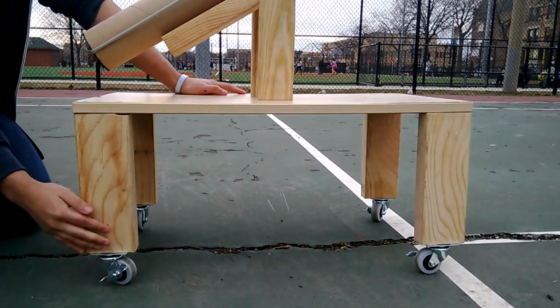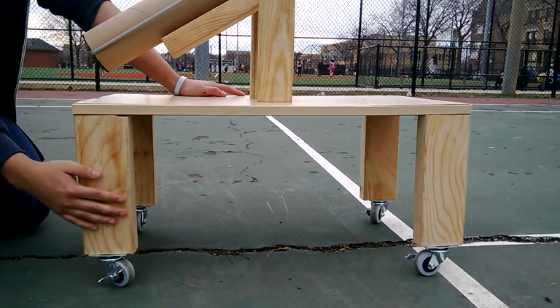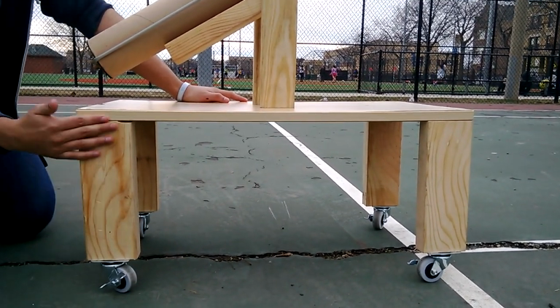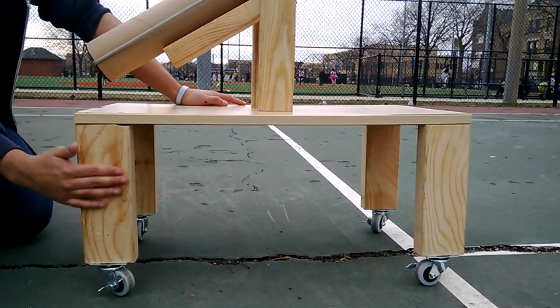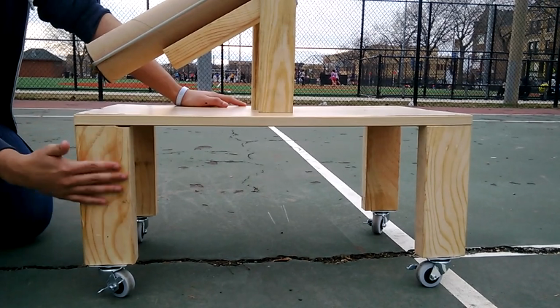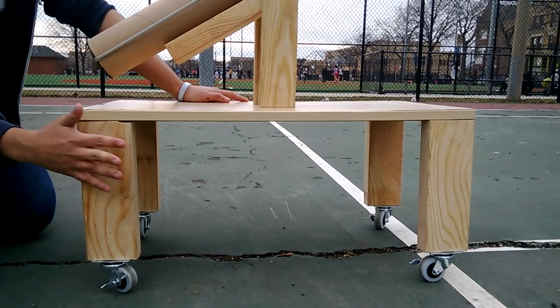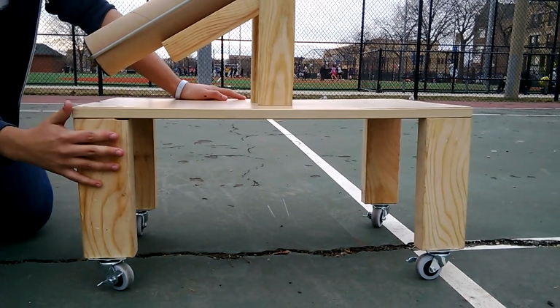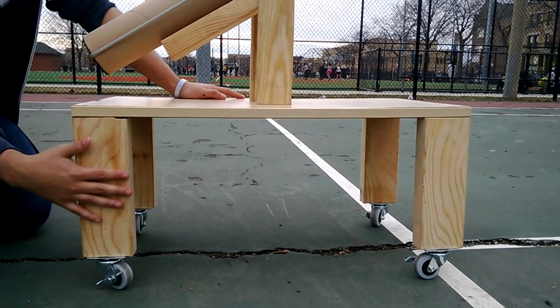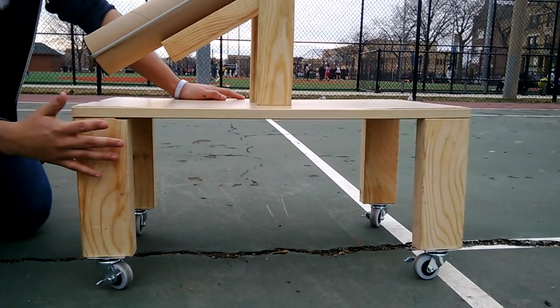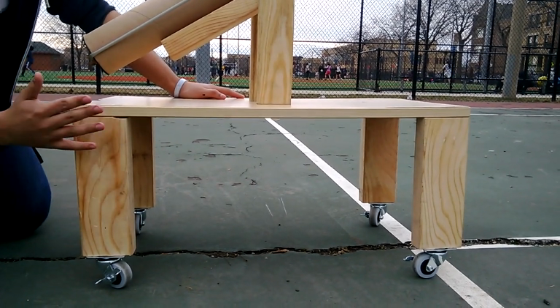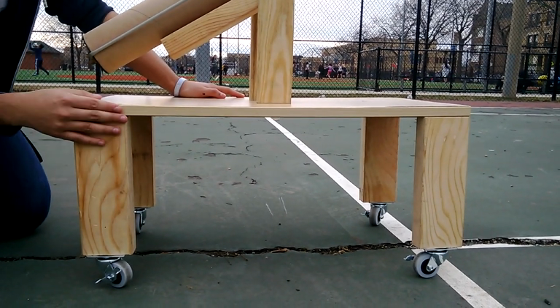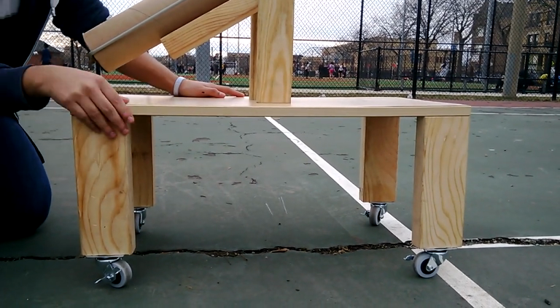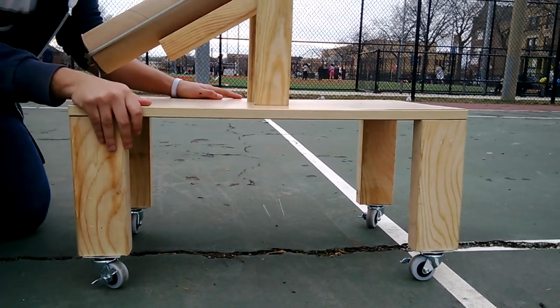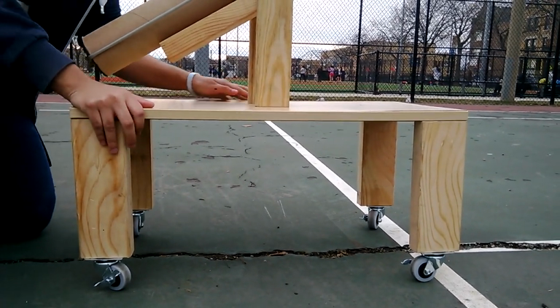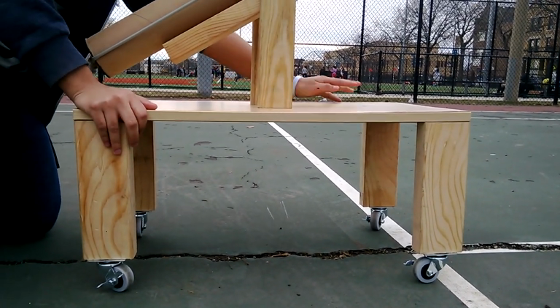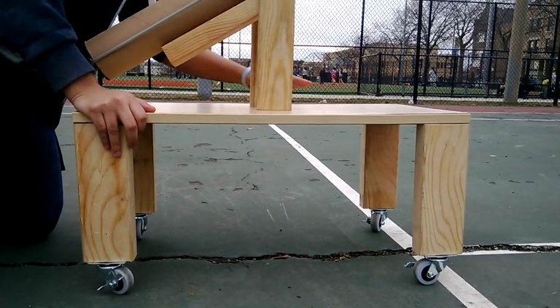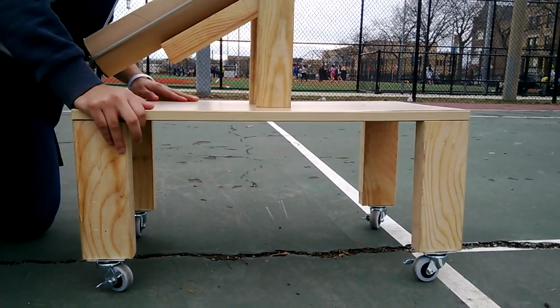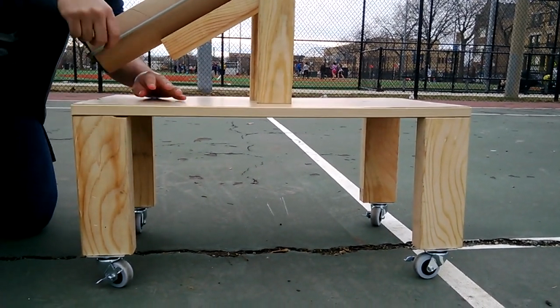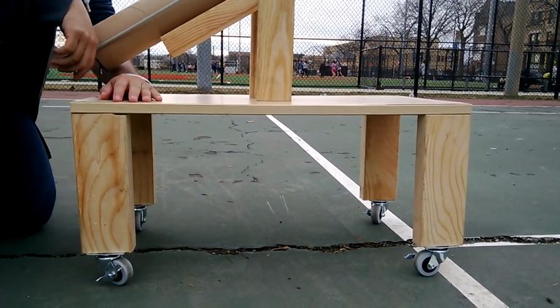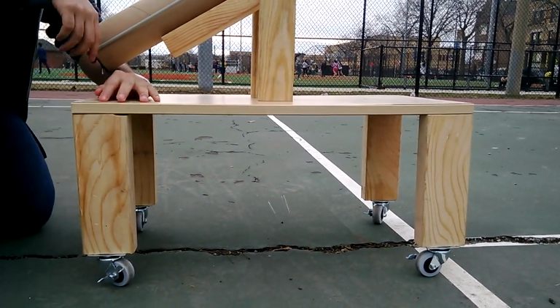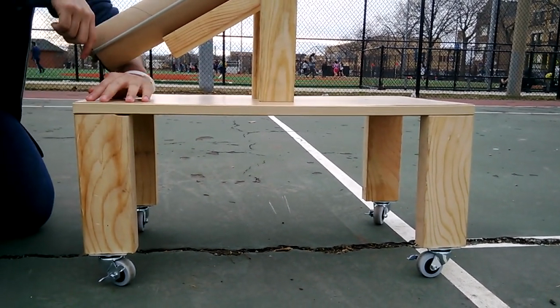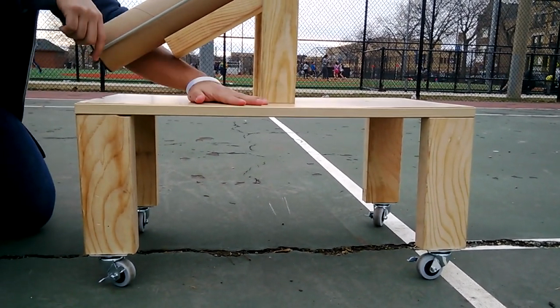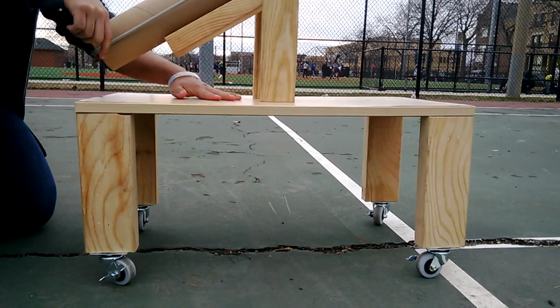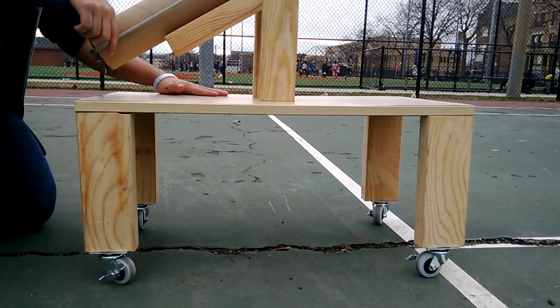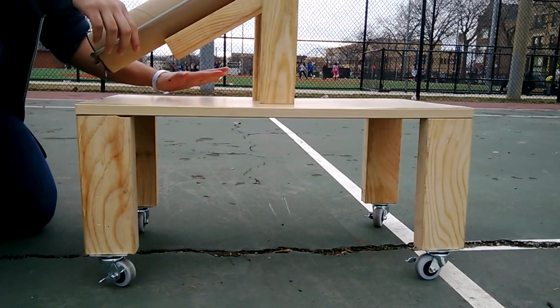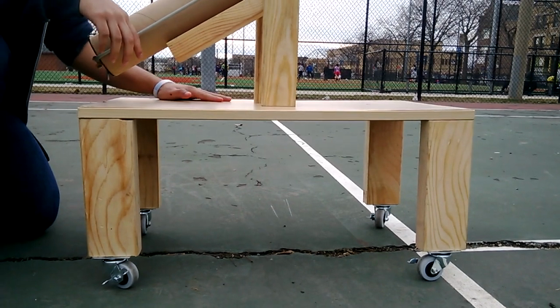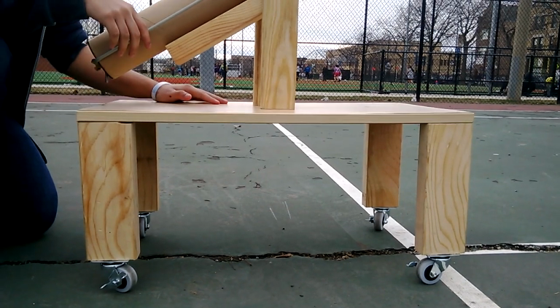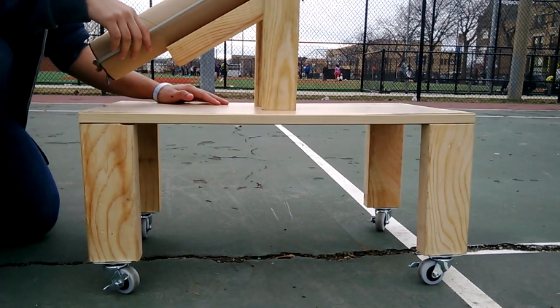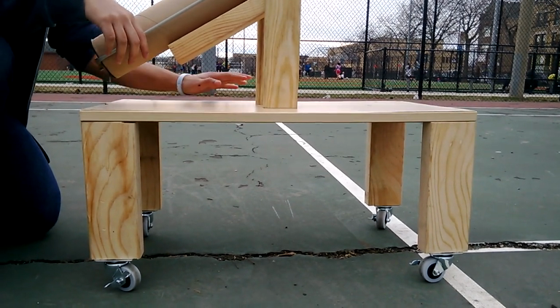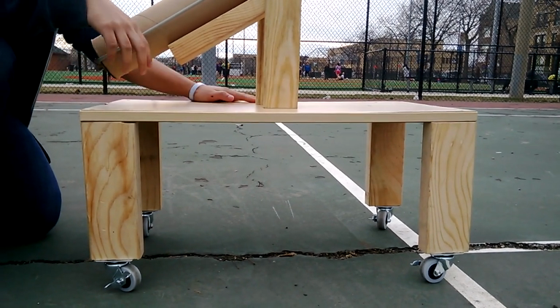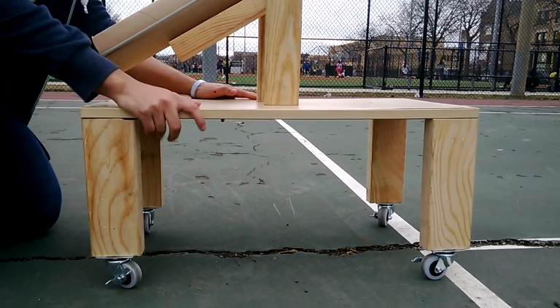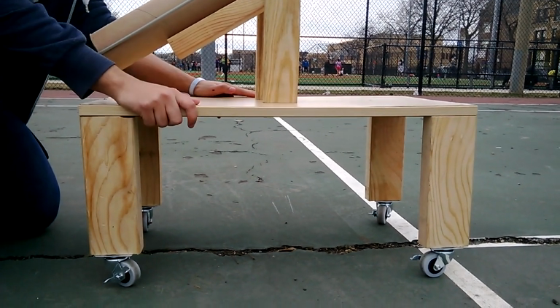Attached to these are four 2x4s that are 10 inches in height, and in each corner is screwed in by this board.